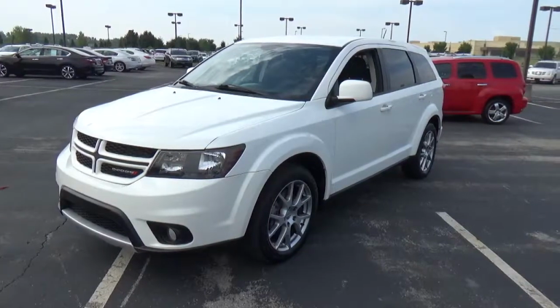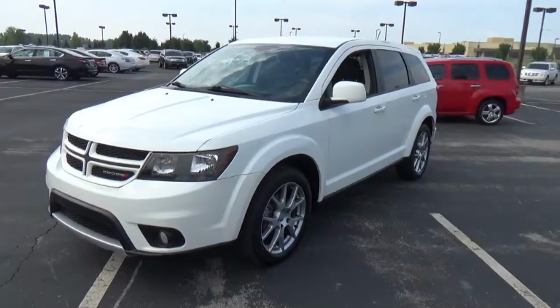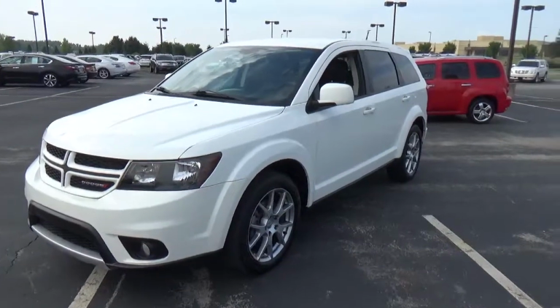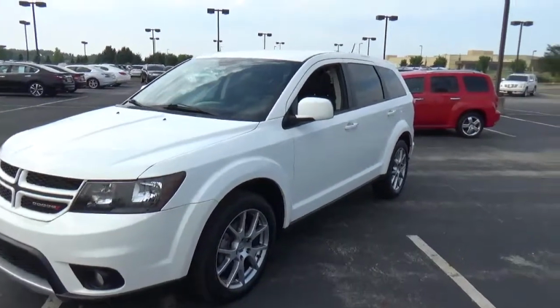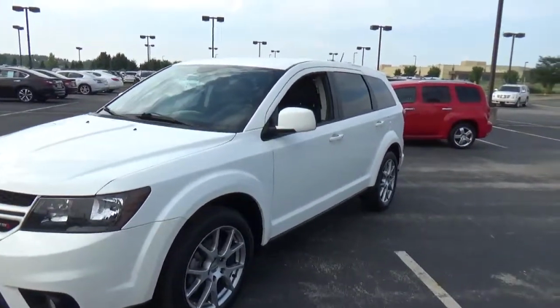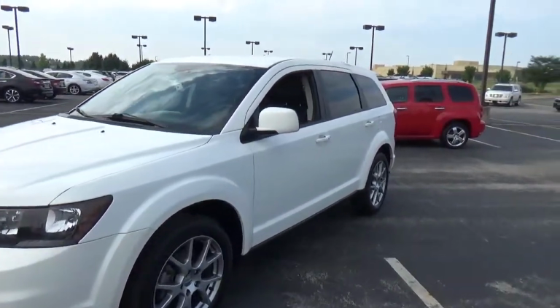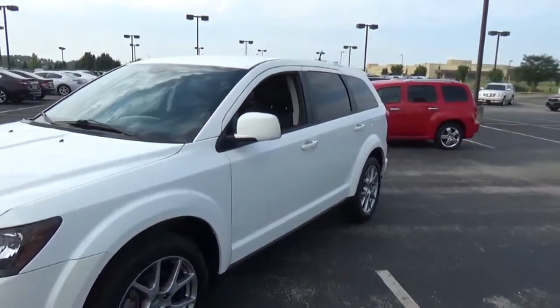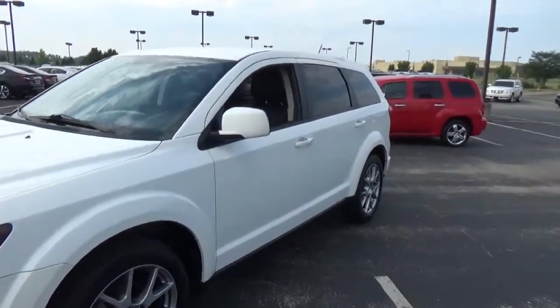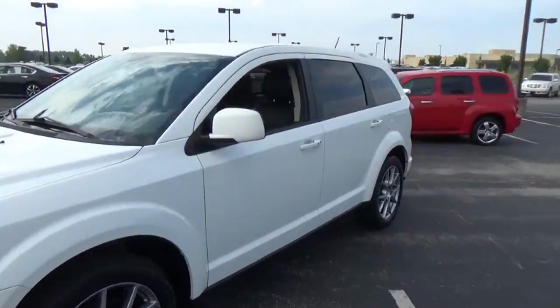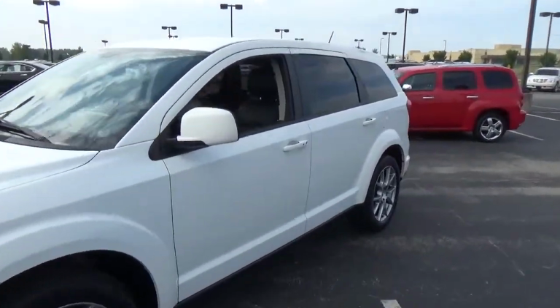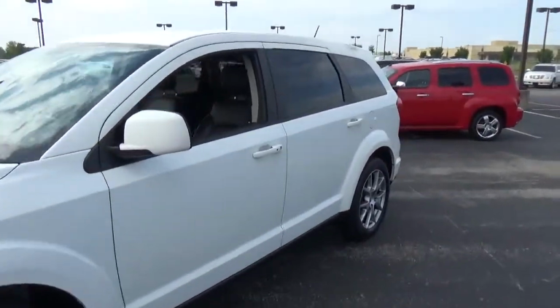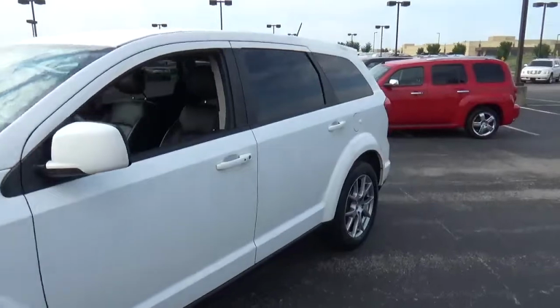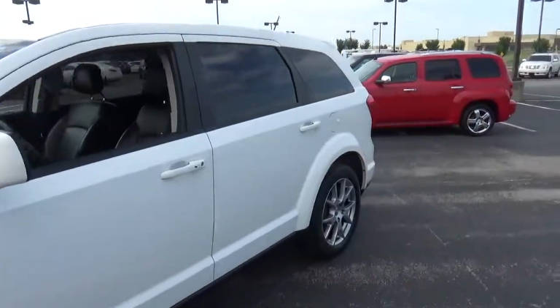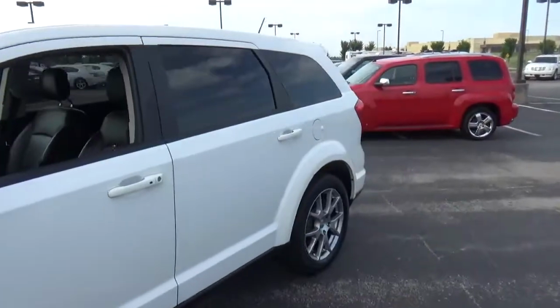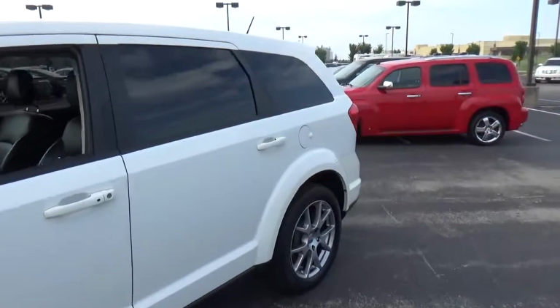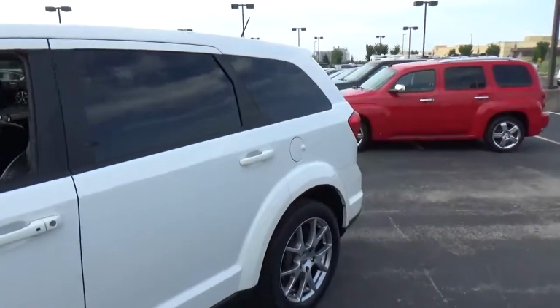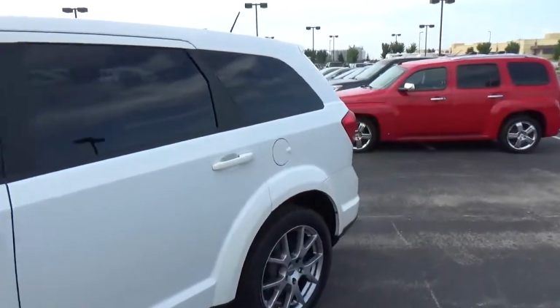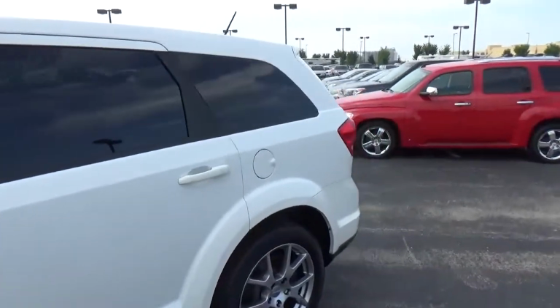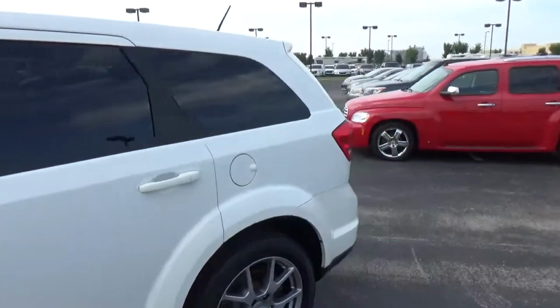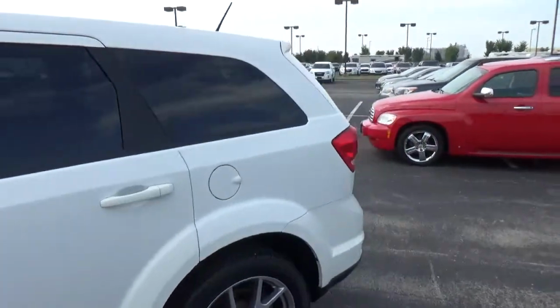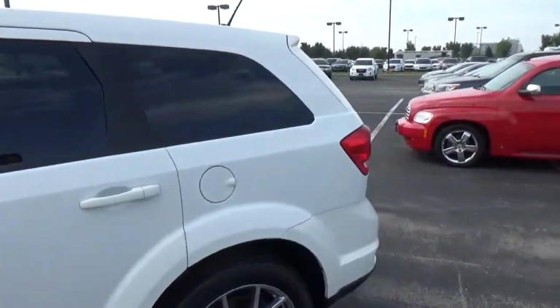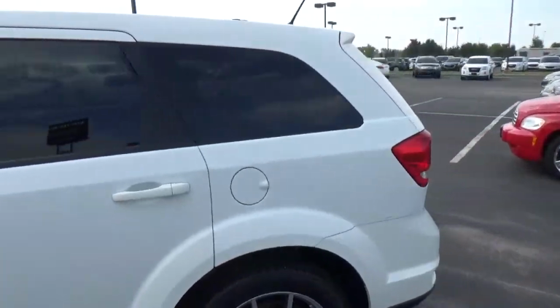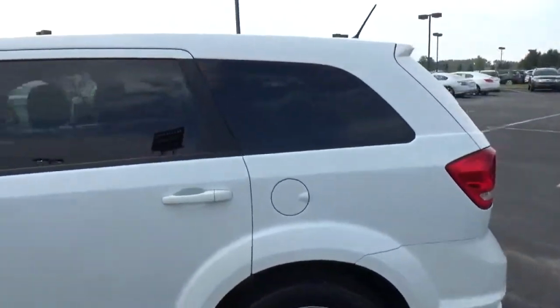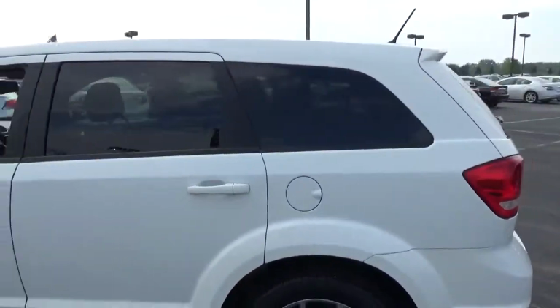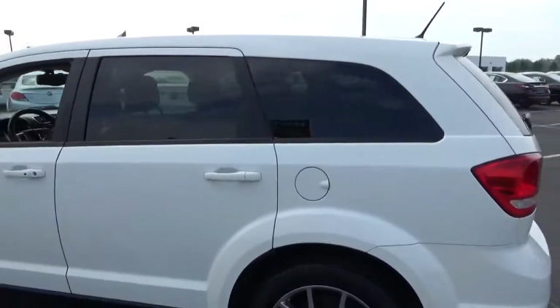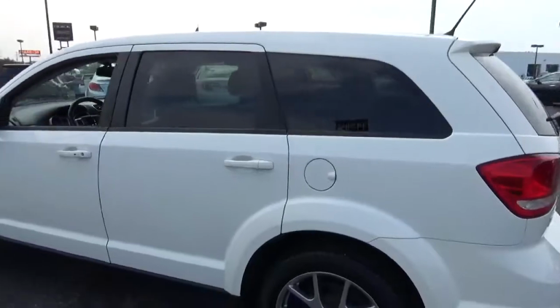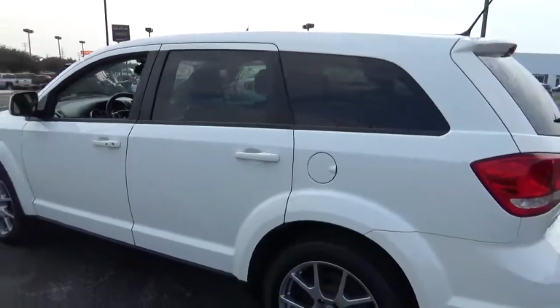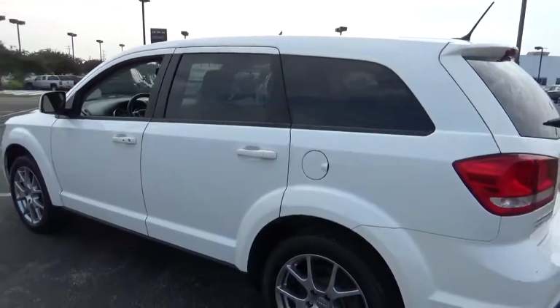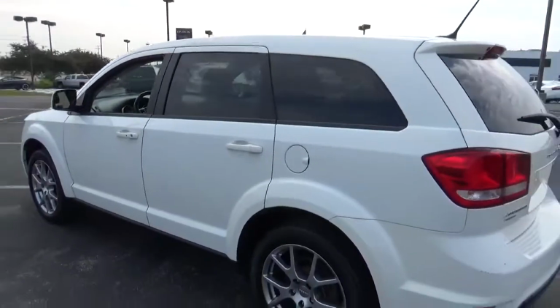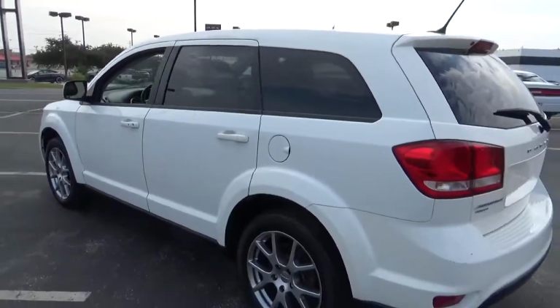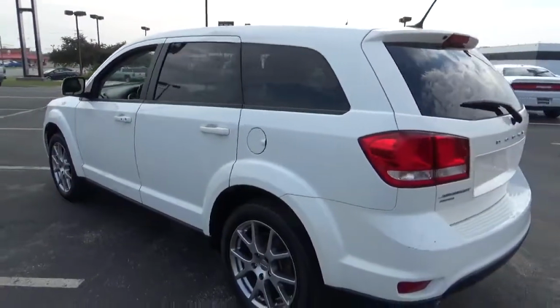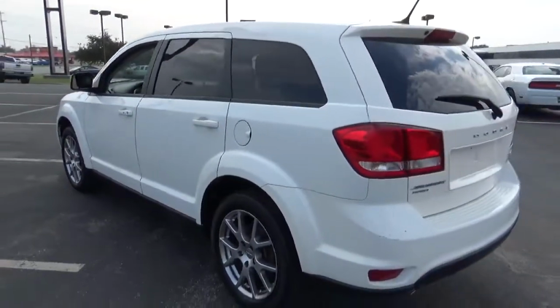Today we've got a 2015 Dodge Journey RT with all-wheel drive, white exterior and black interior. Current mileage is 41,640 miles.